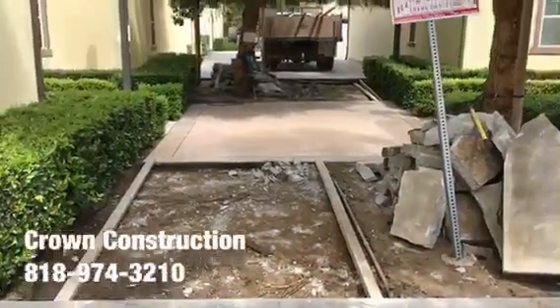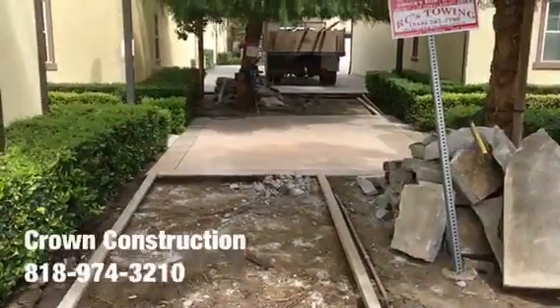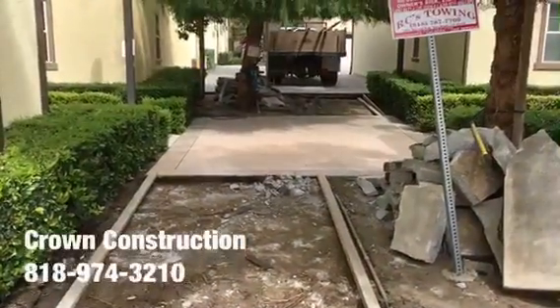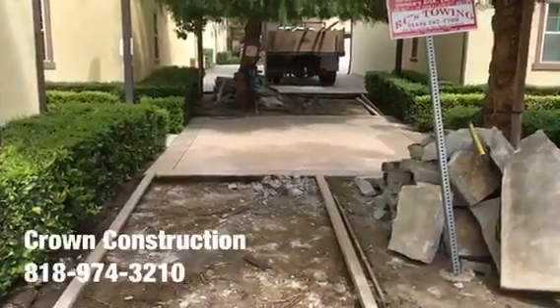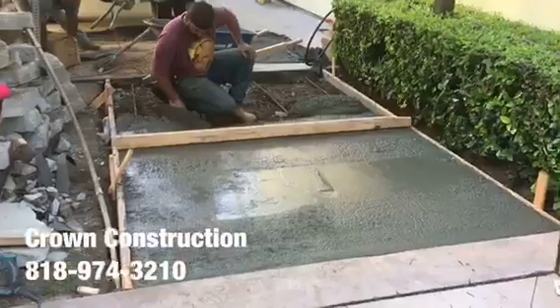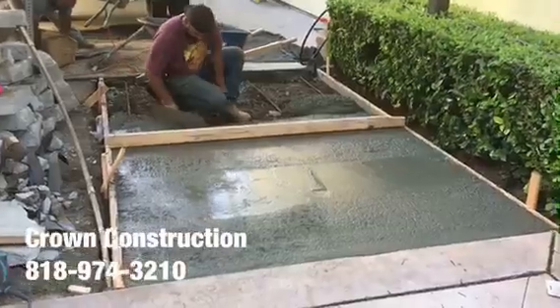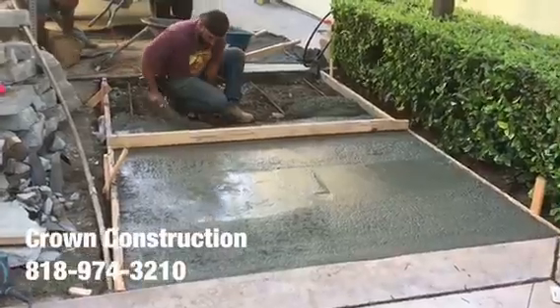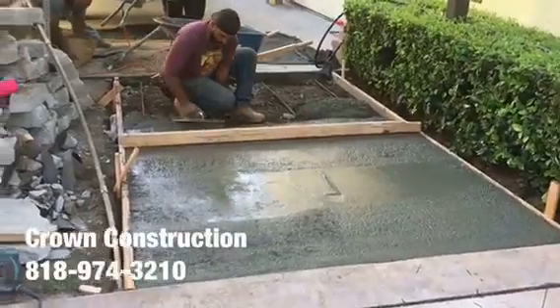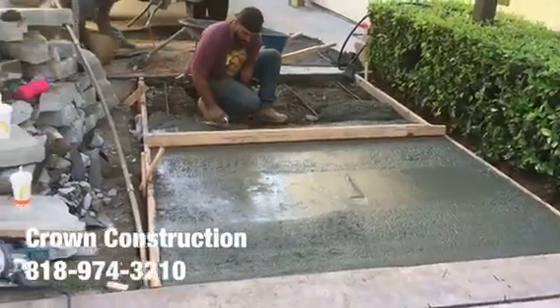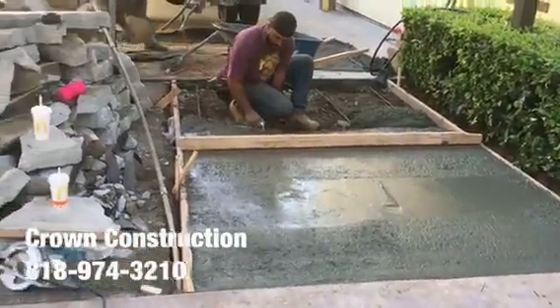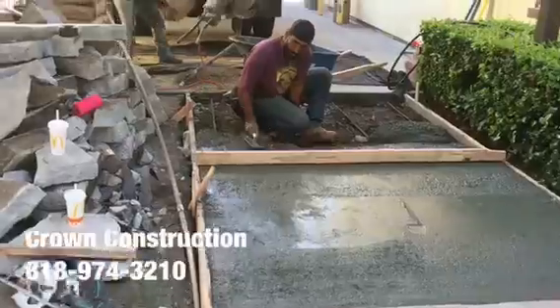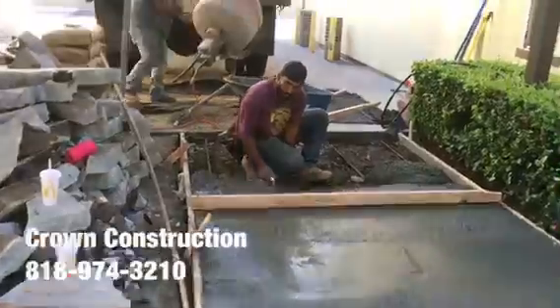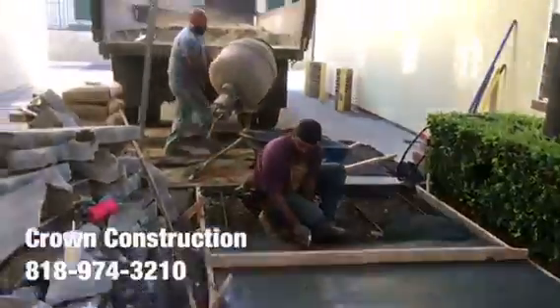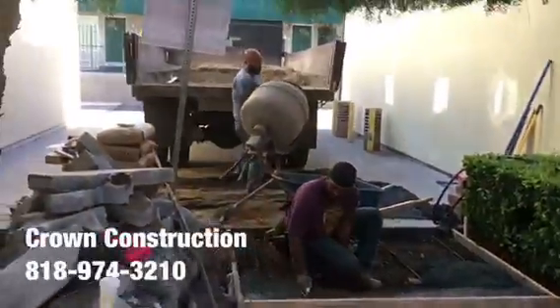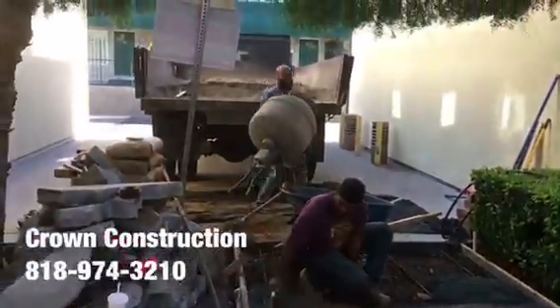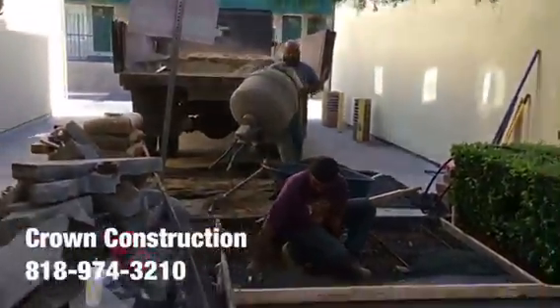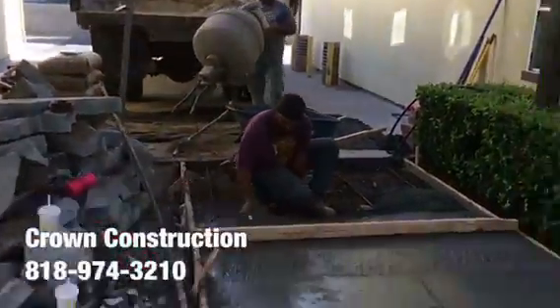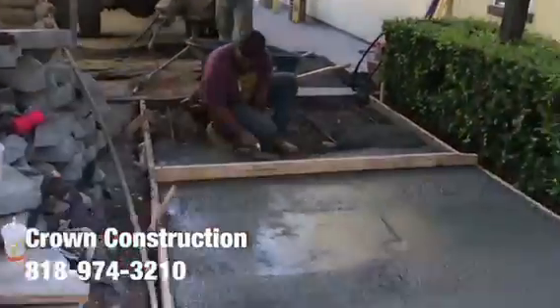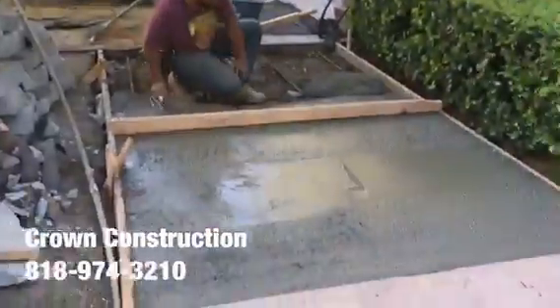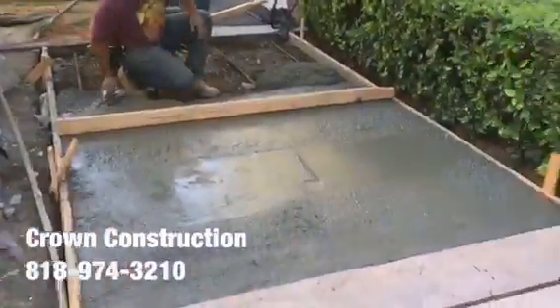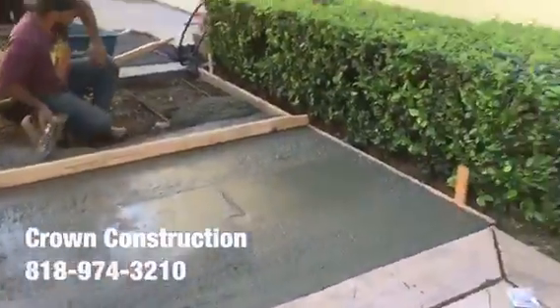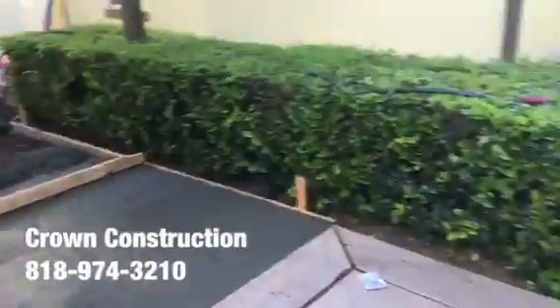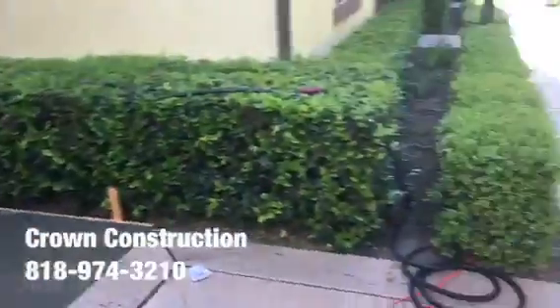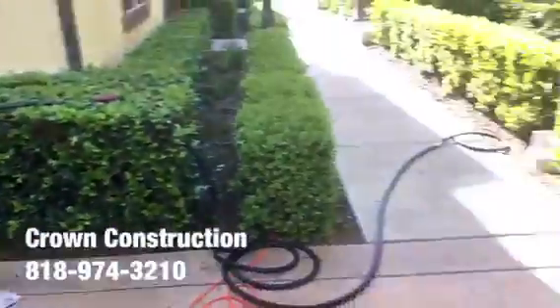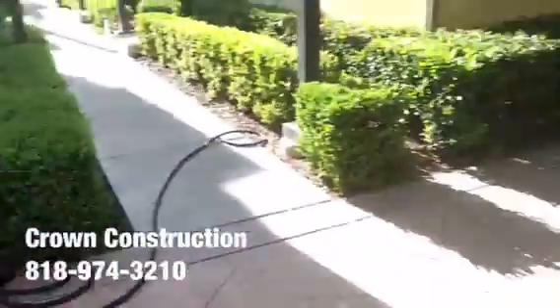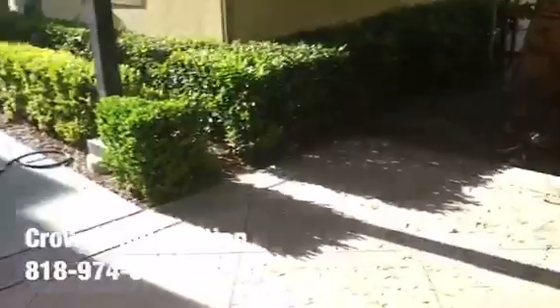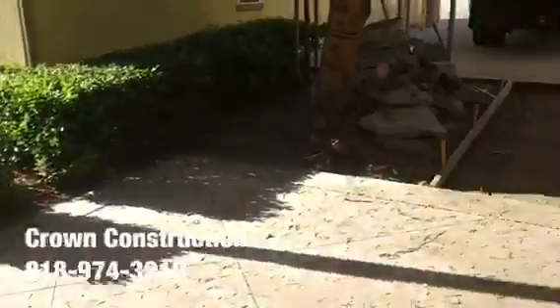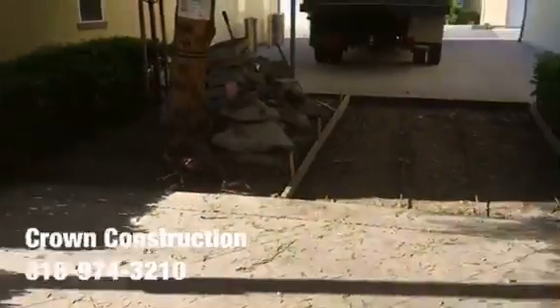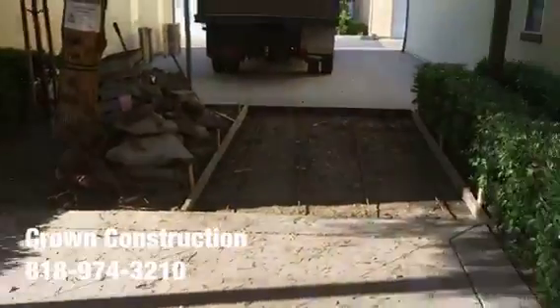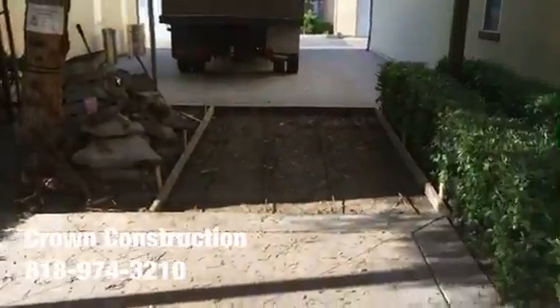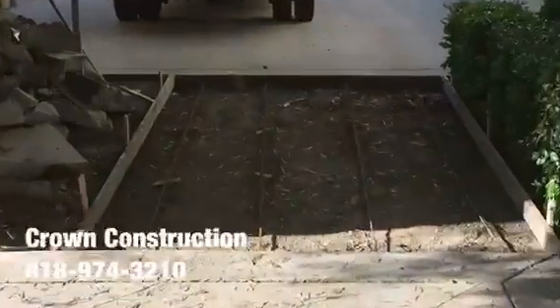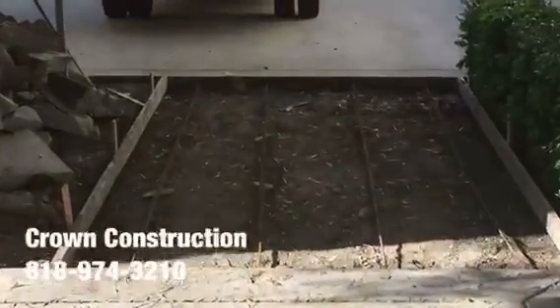Here we go, pouring the concrete. This is what it looks like on this side — again, ready for concrete.